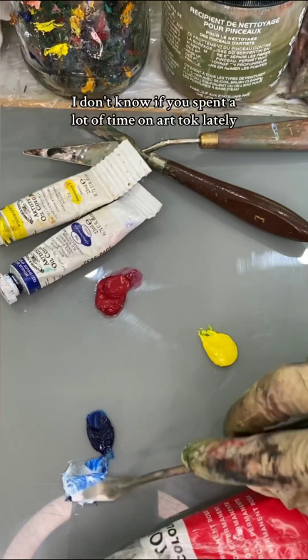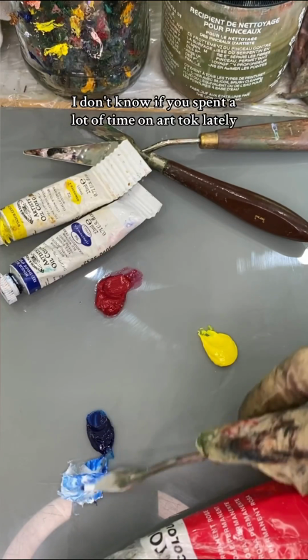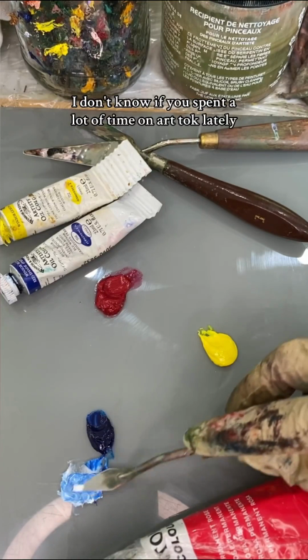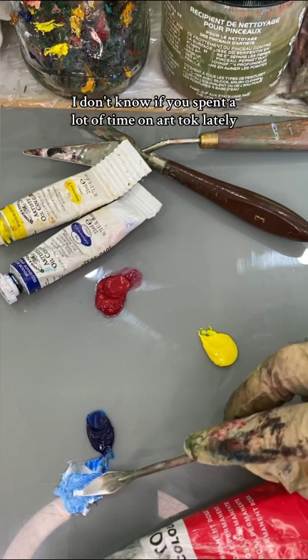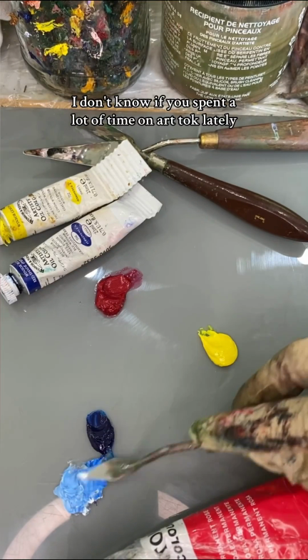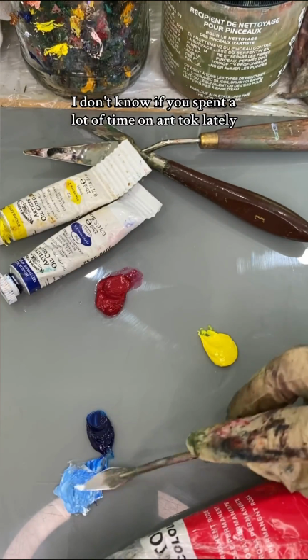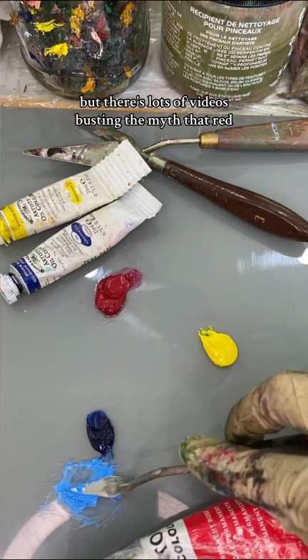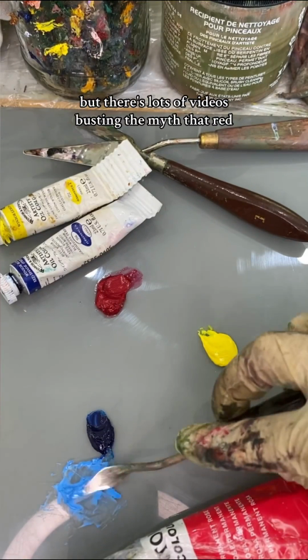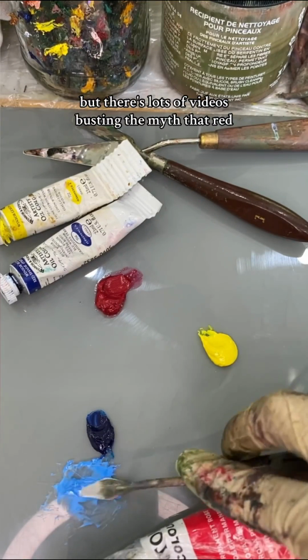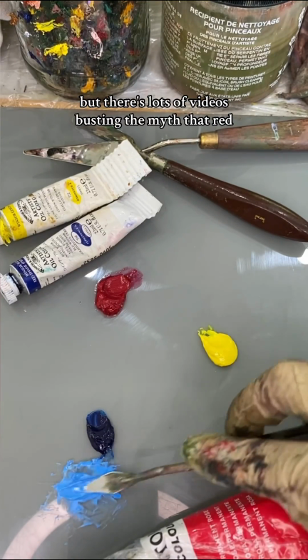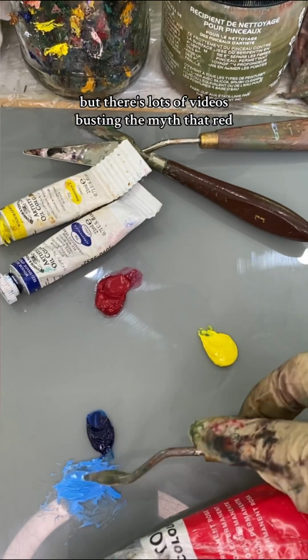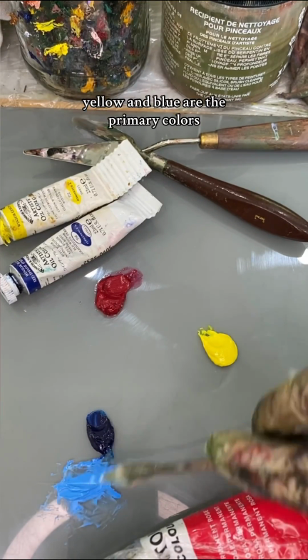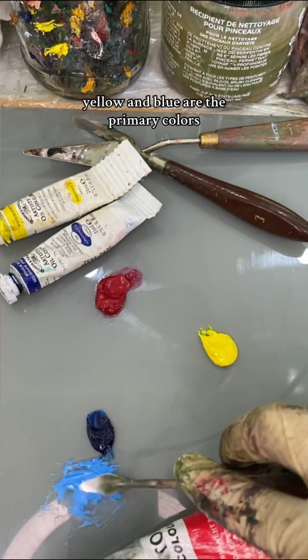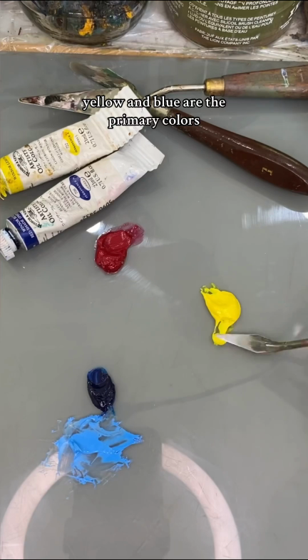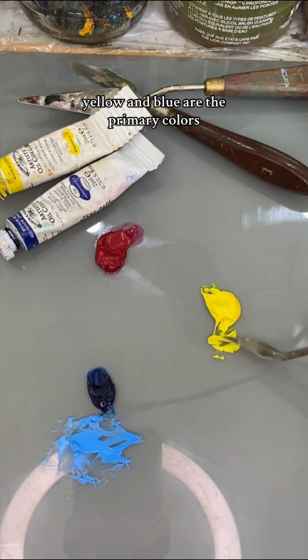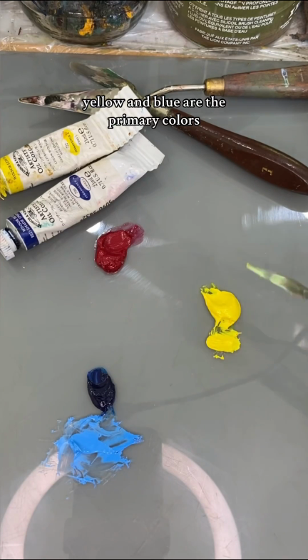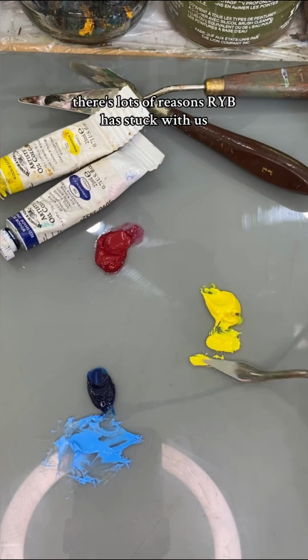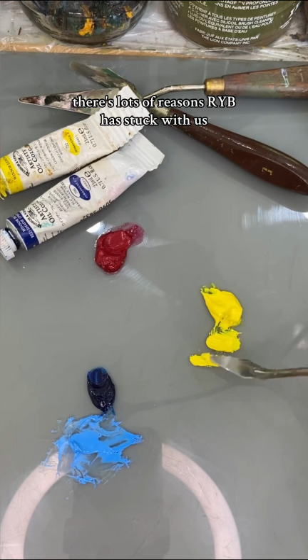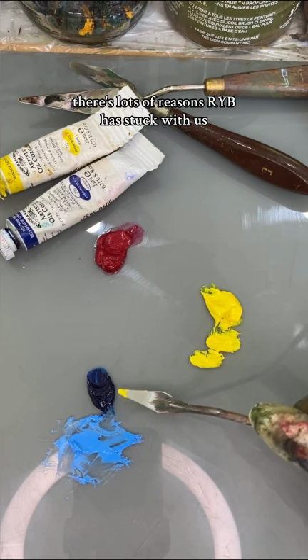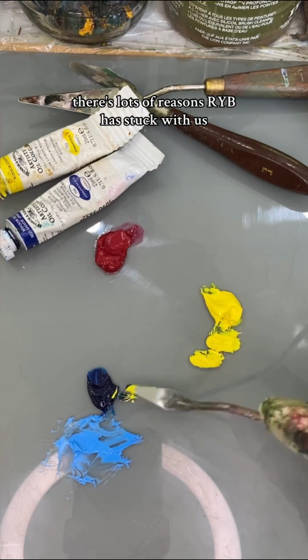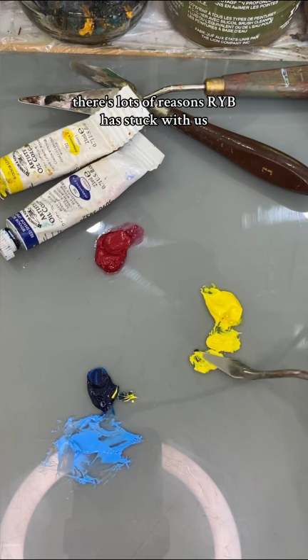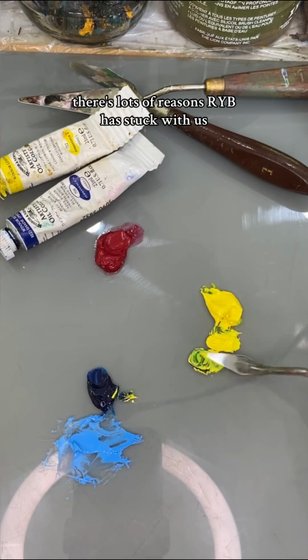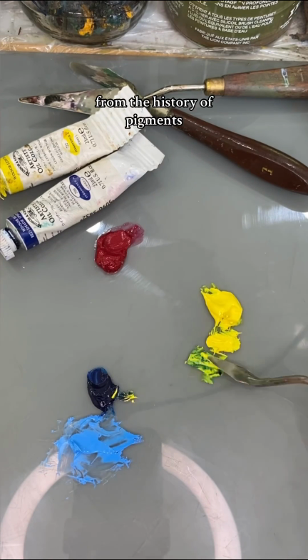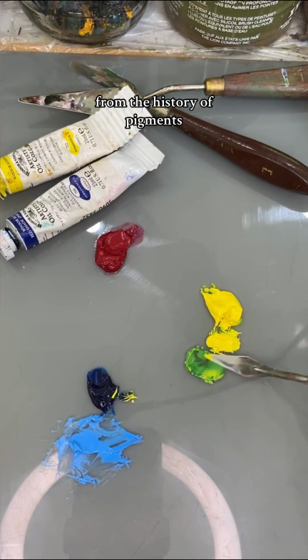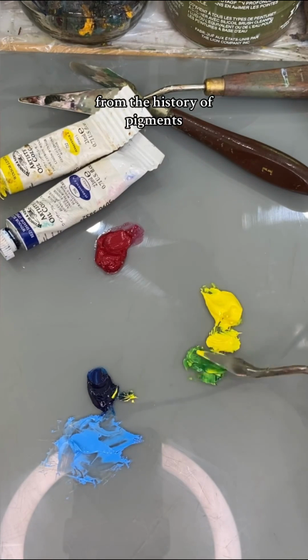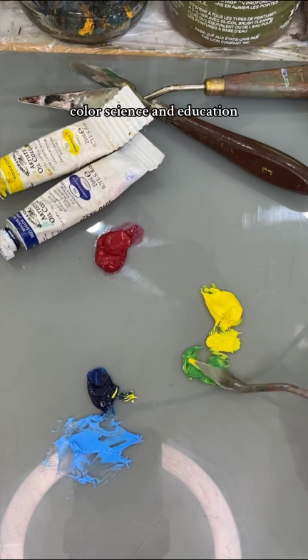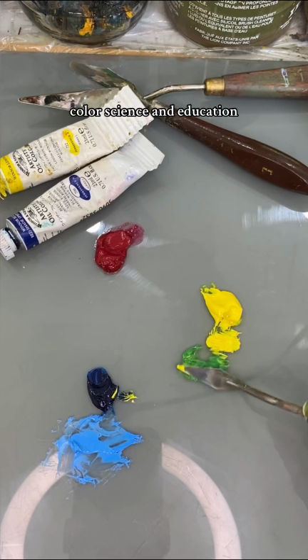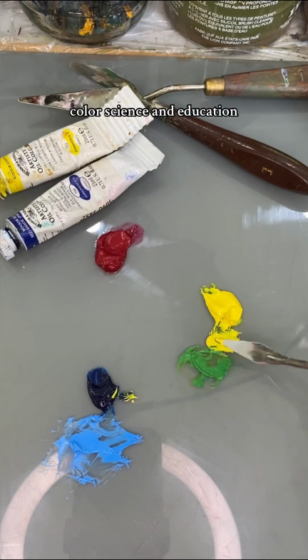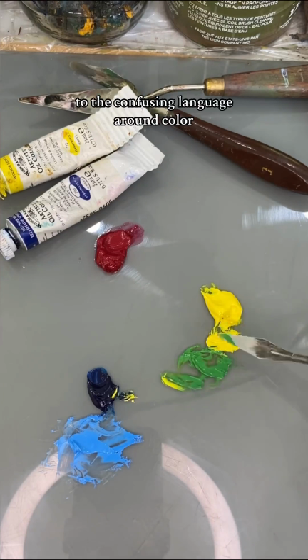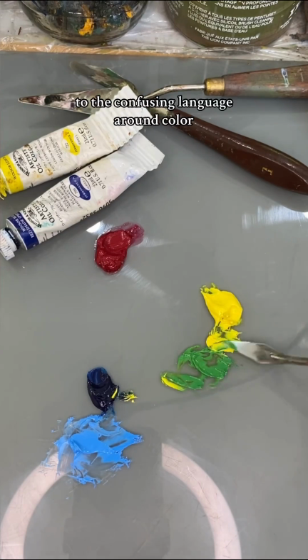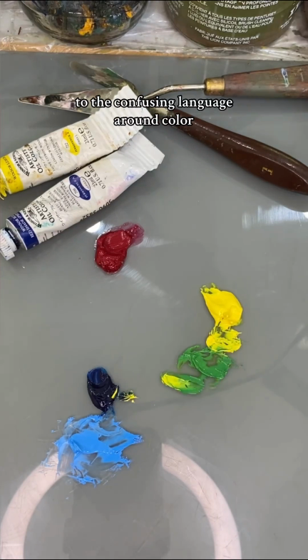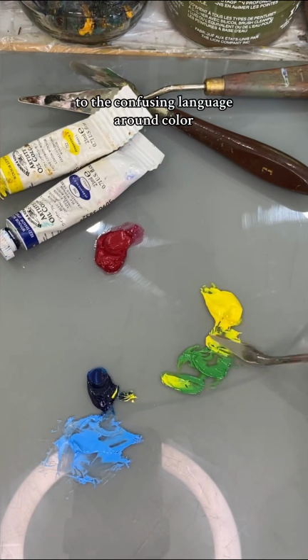I don't know if you've spent a lot of time on art talk lately, but there's lots of videos busting the myth that red, yellow, and blue are the primary colours. There's lots of reasons RYB has stuck with us, from the history of pigments, colour science, and education, to the confusing language around colour.